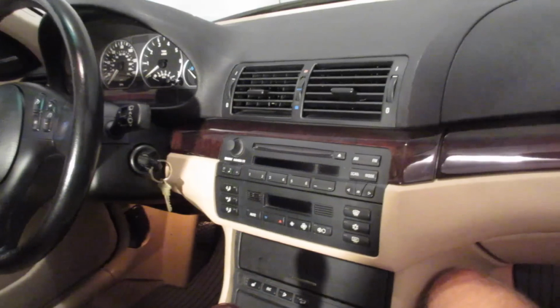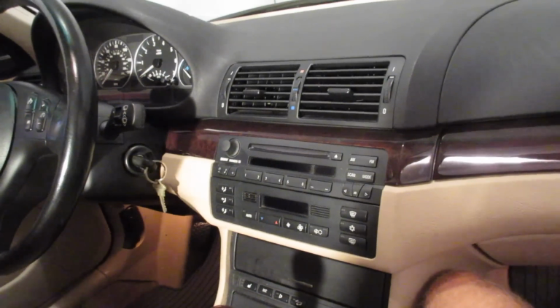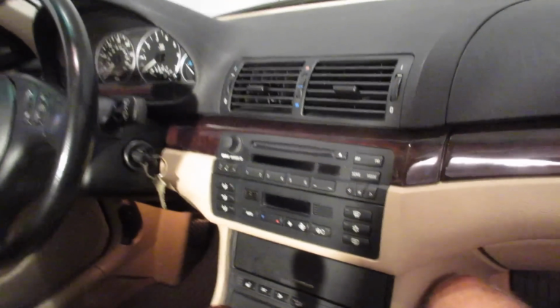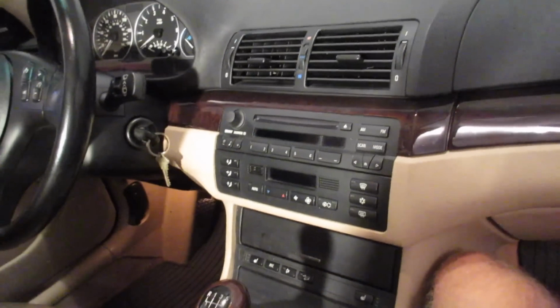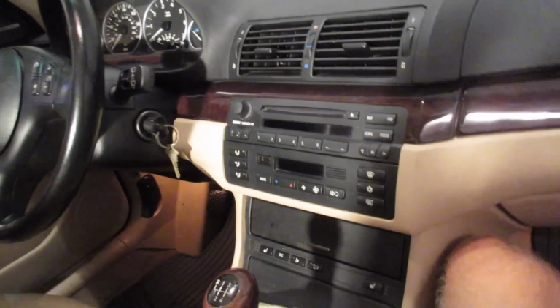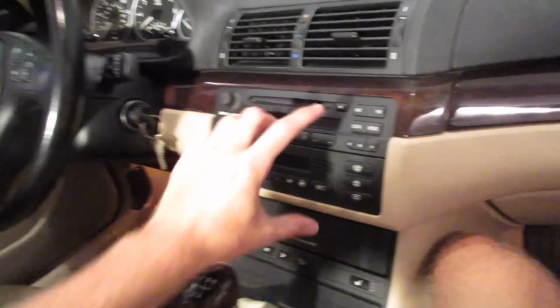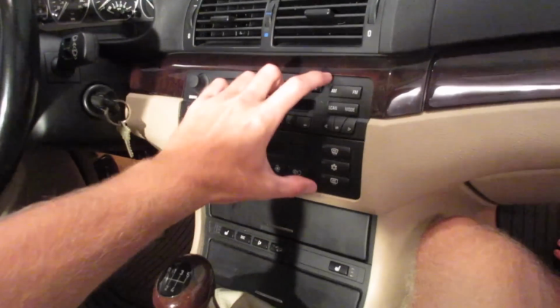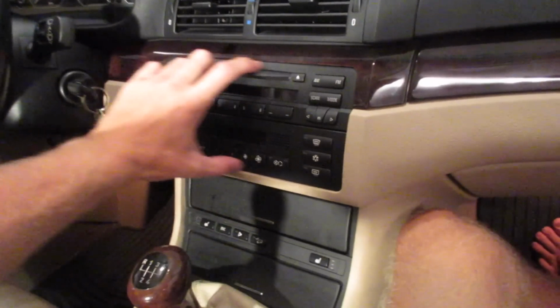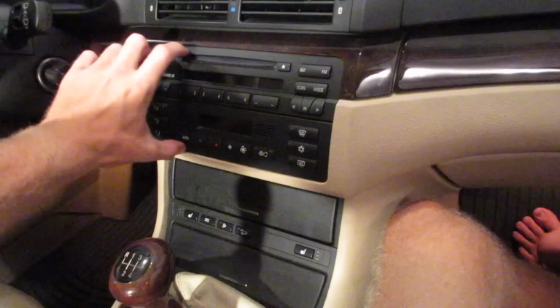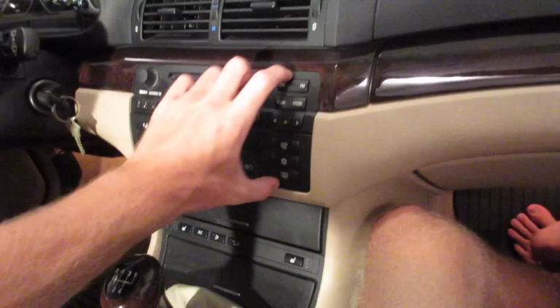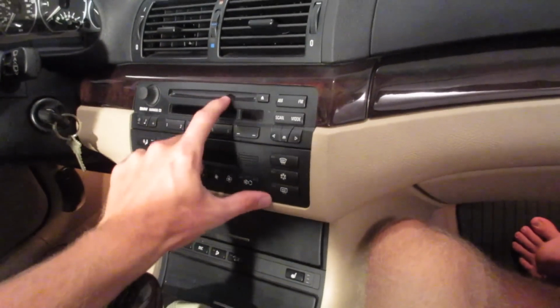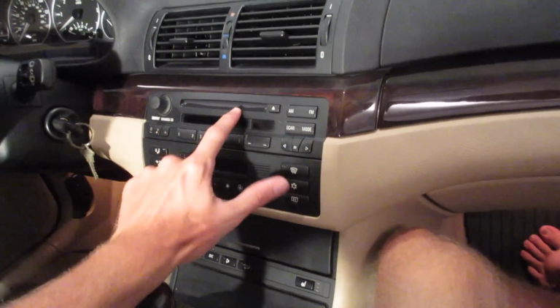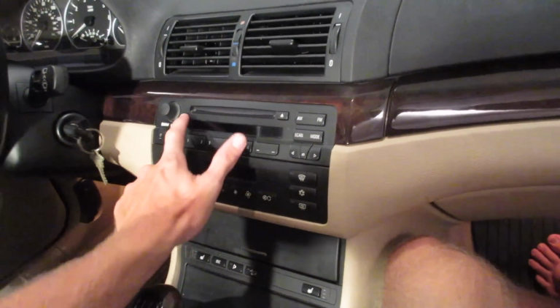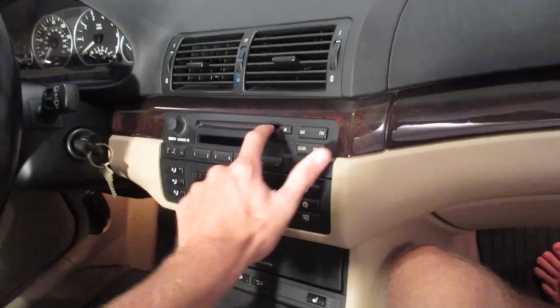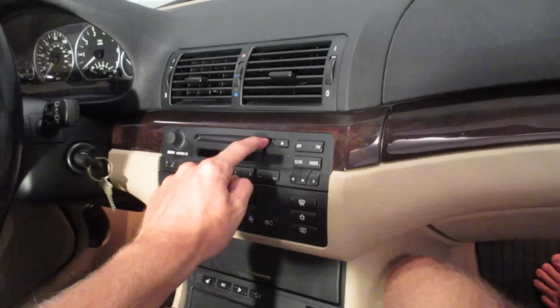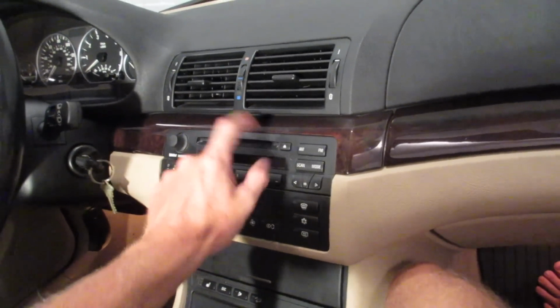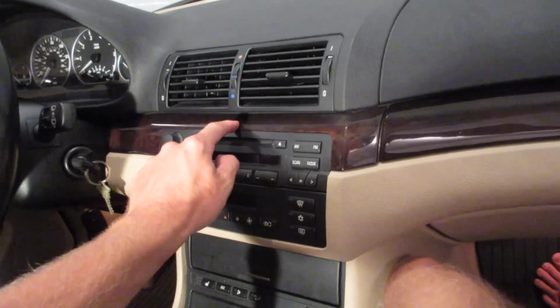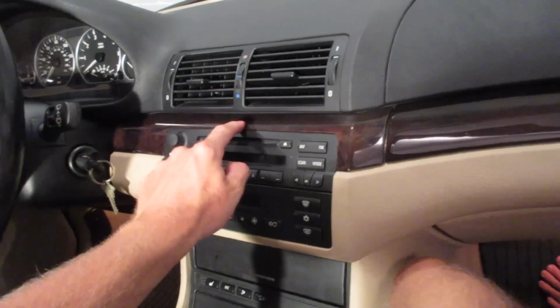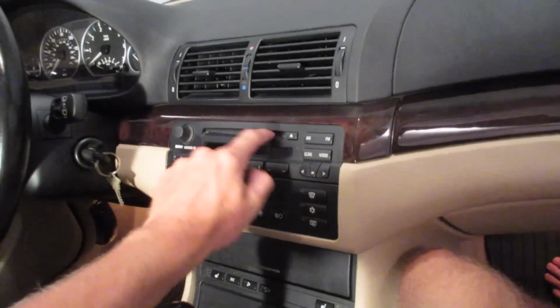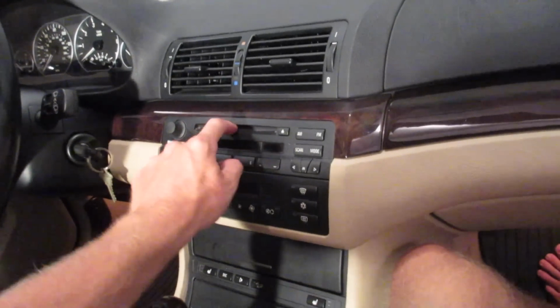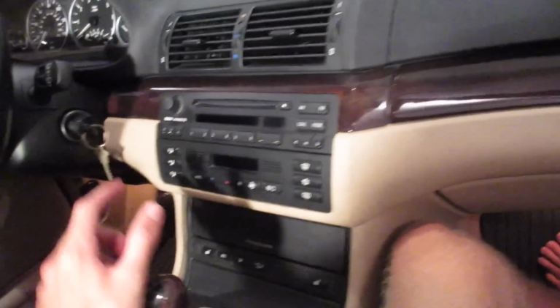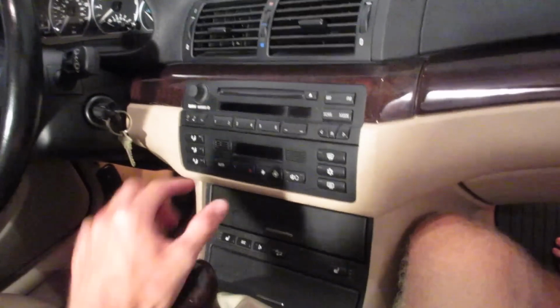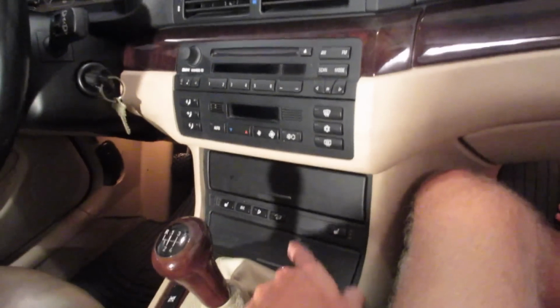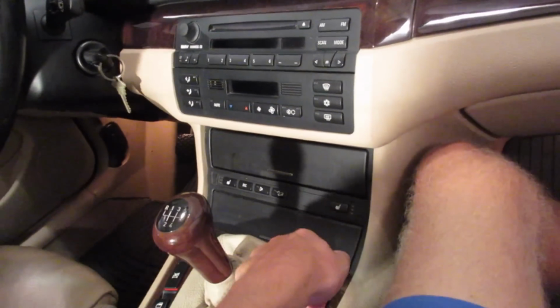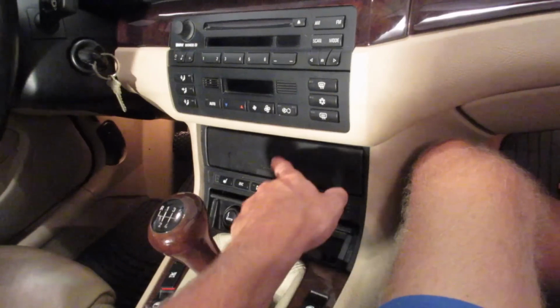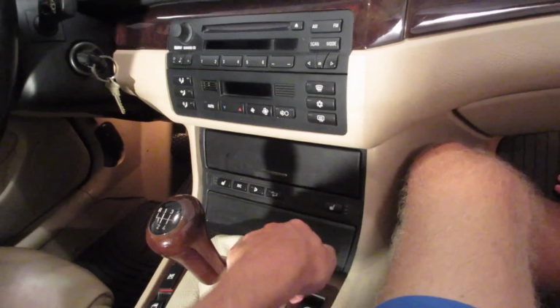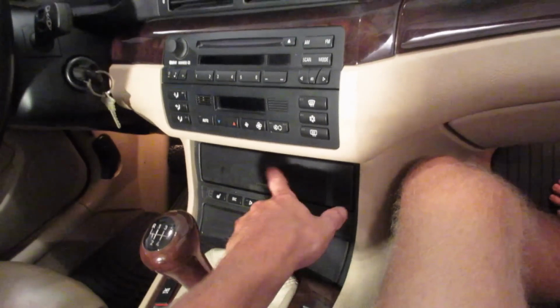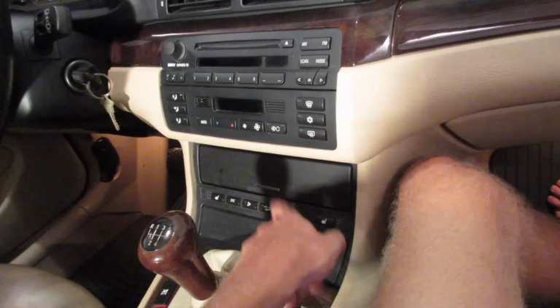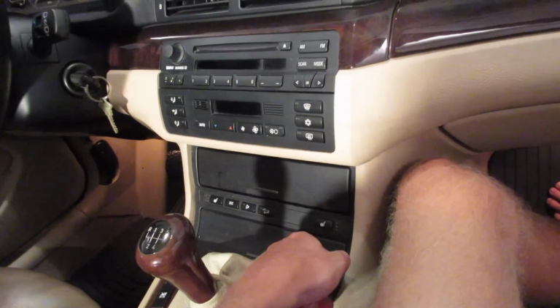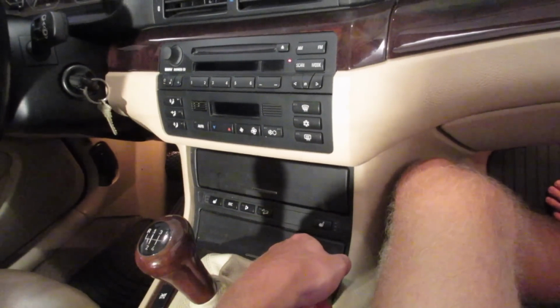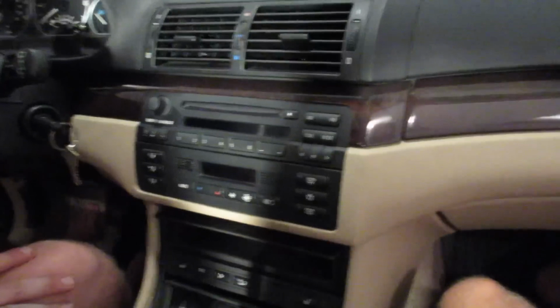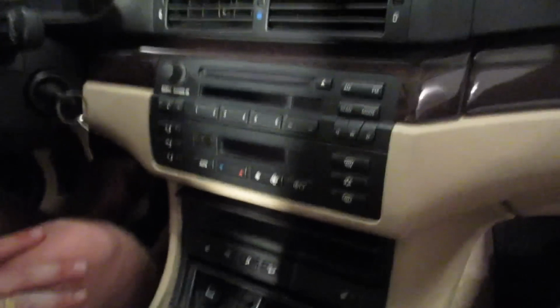Depending on which video you clicked, you'll either be seeing the auxiliary — adding auxiliary to the CD business radio player in here, so we're going to take that out, the radio CD player — or we're going to be replacing these two doors here in the center console. To remove the radio,